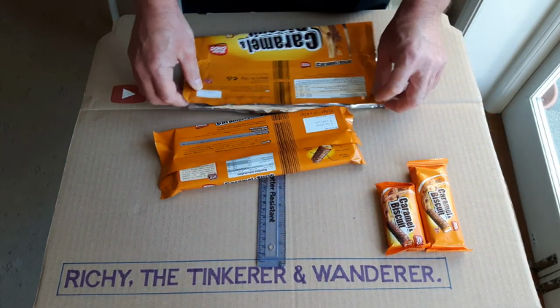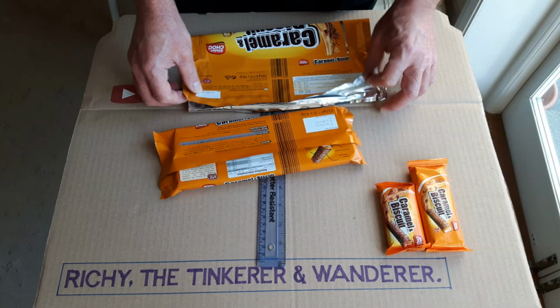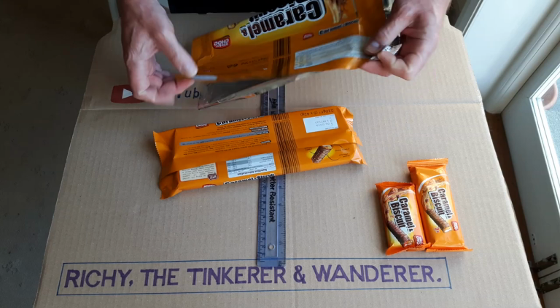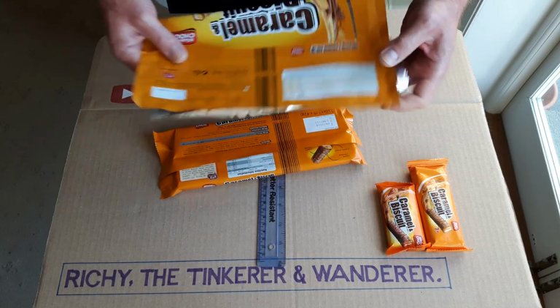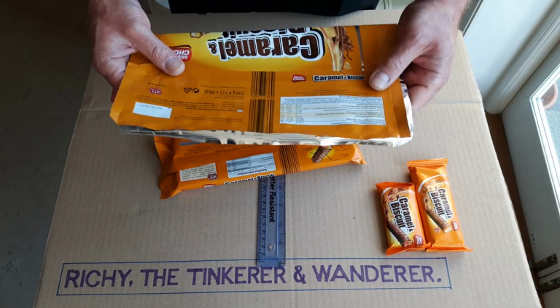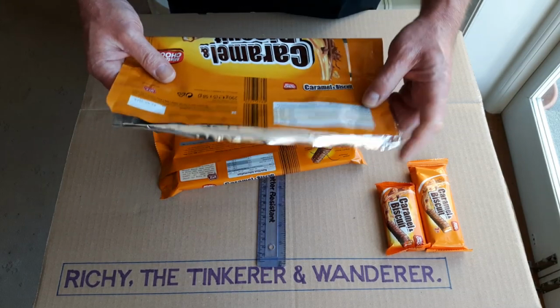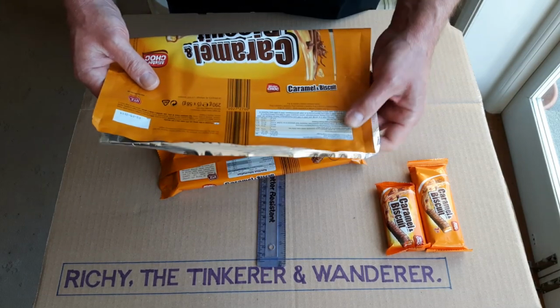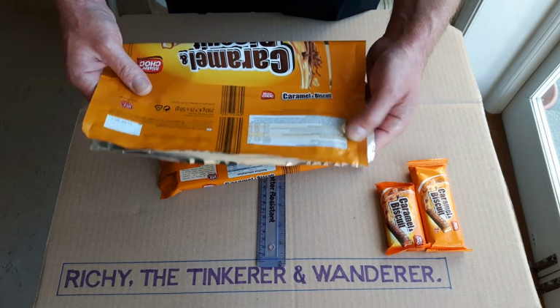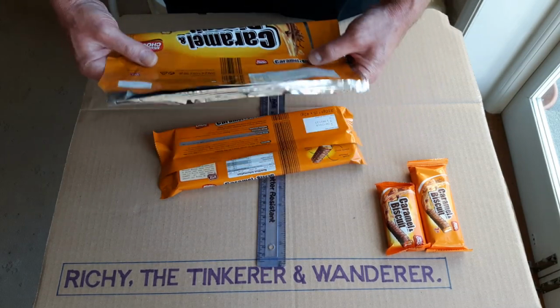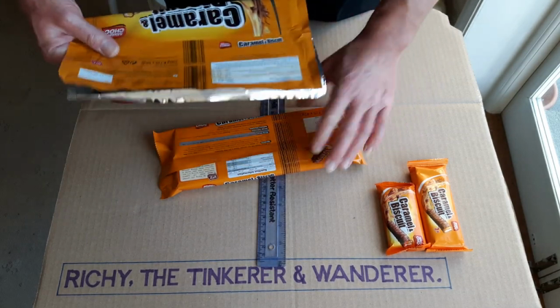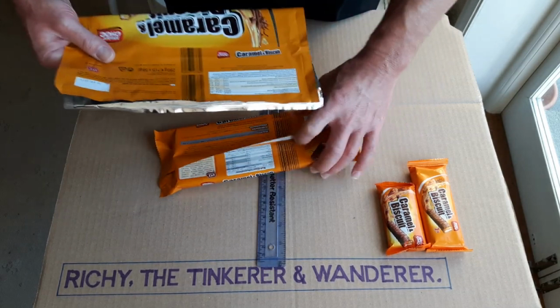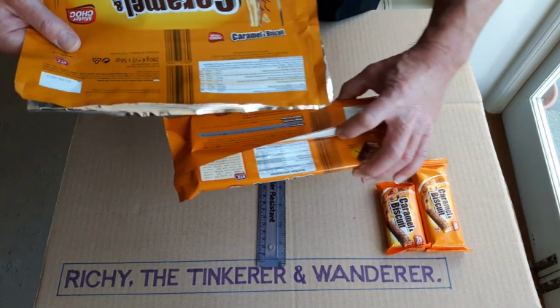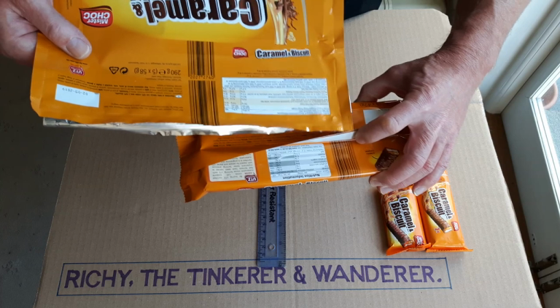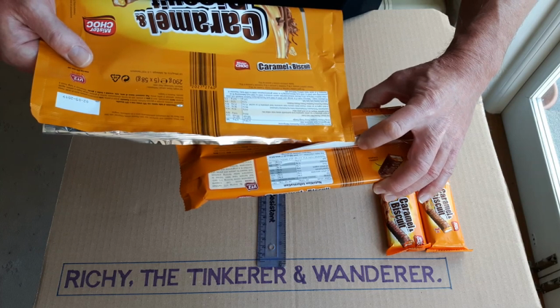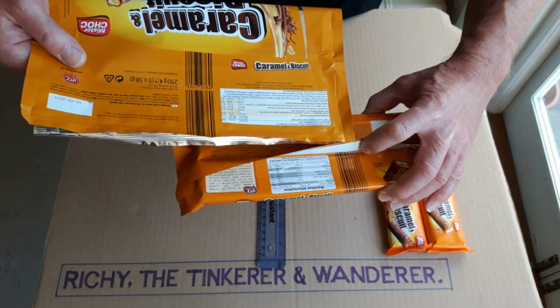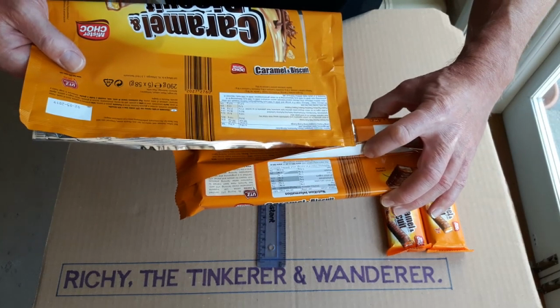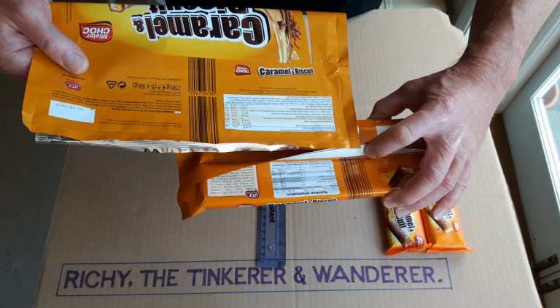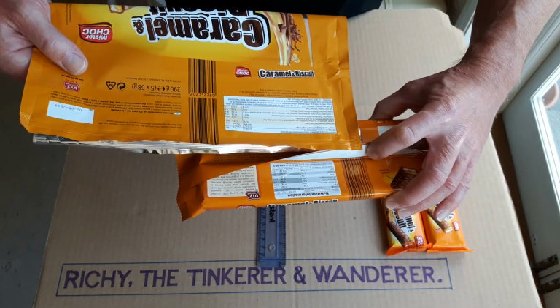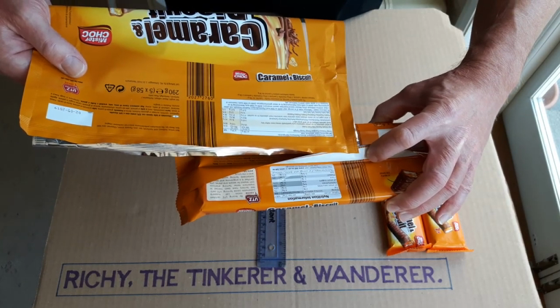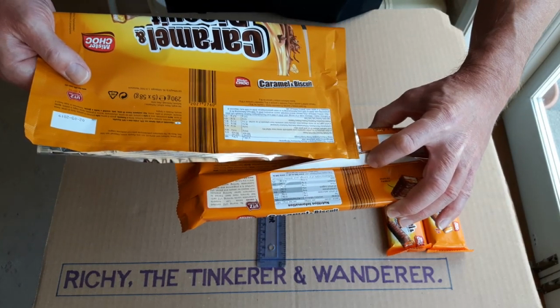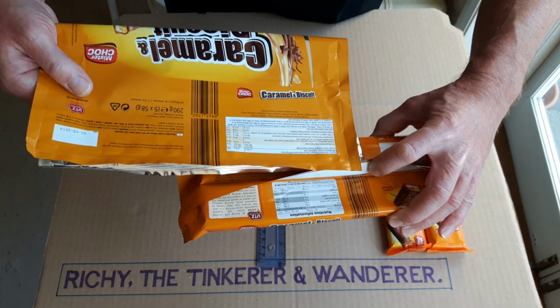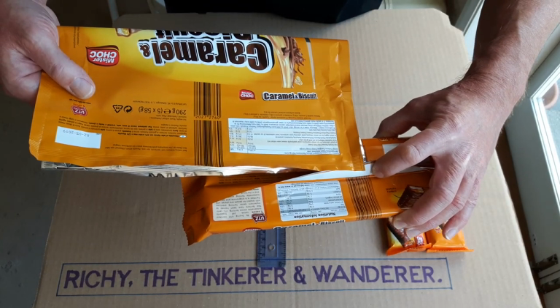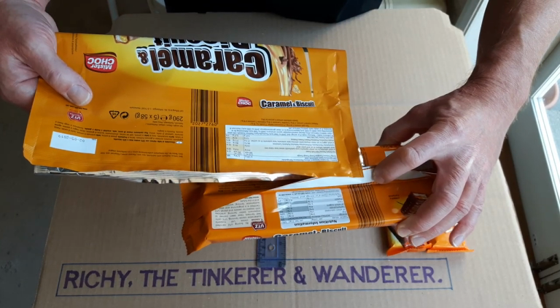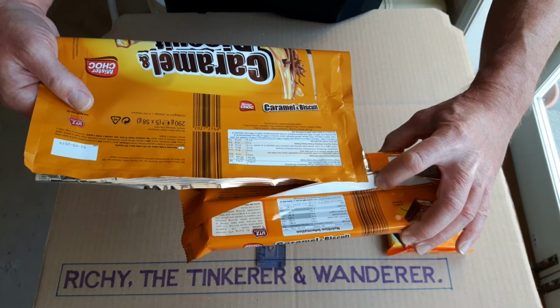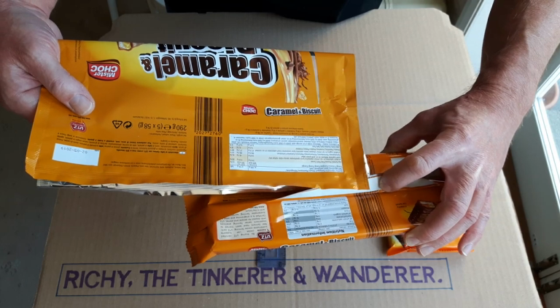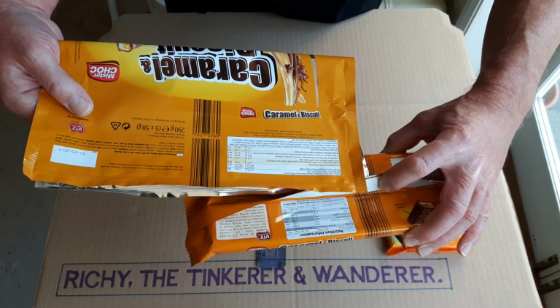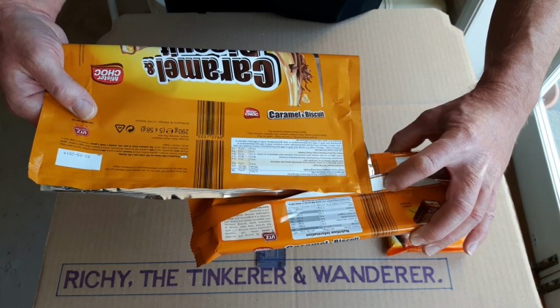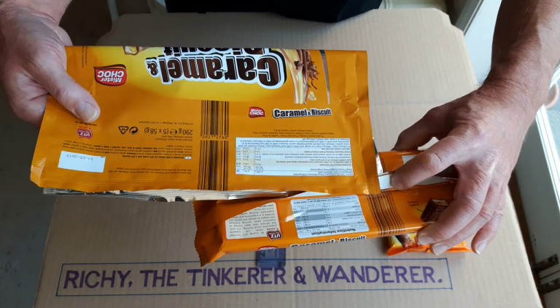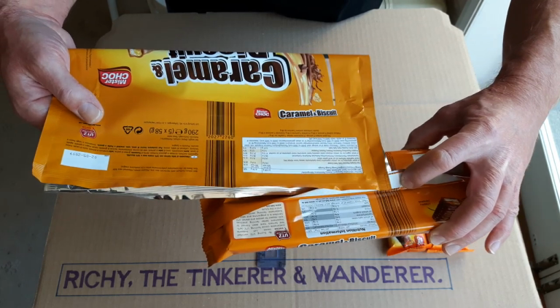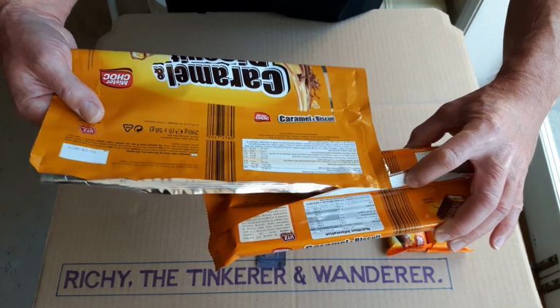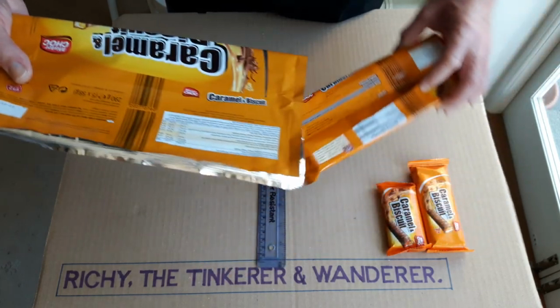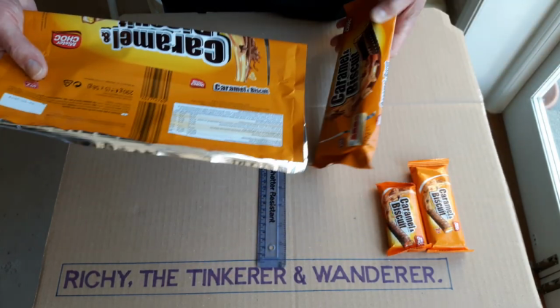If you look at the nutrition information, they've got like a couple of grams less fat, a couple of grams less sugar, and slightly less salt and slightly less fibre. So obviously they don't taste quite as nice.